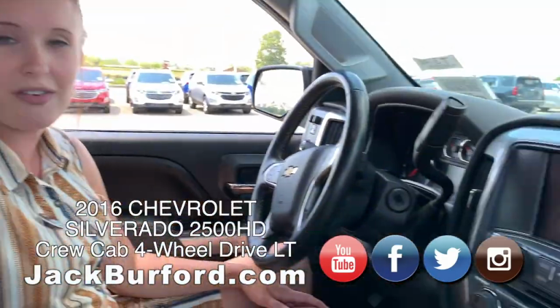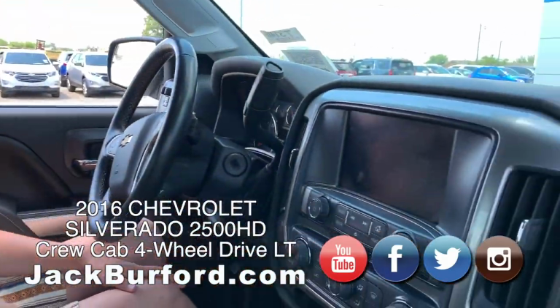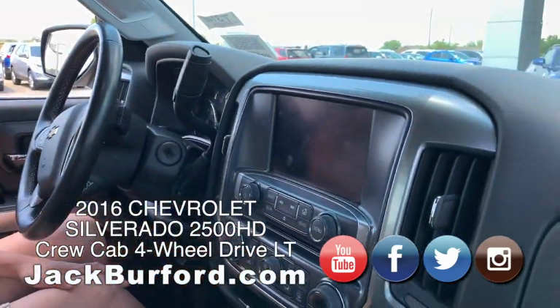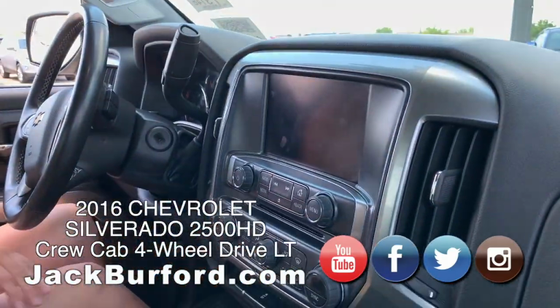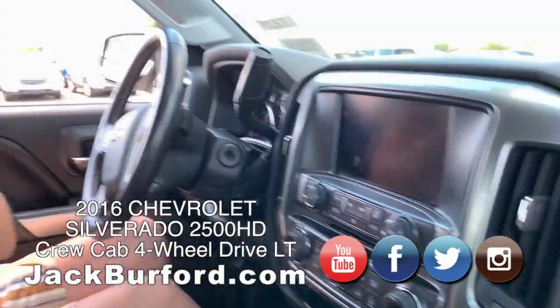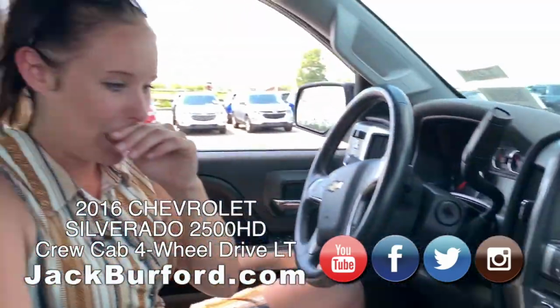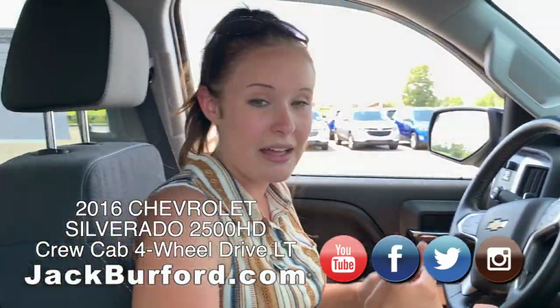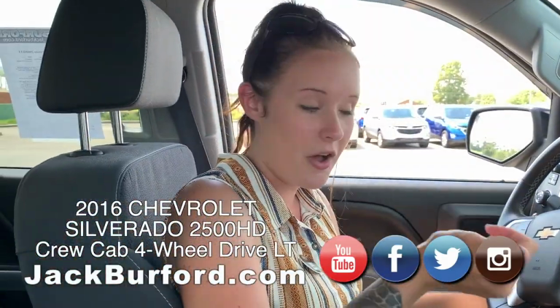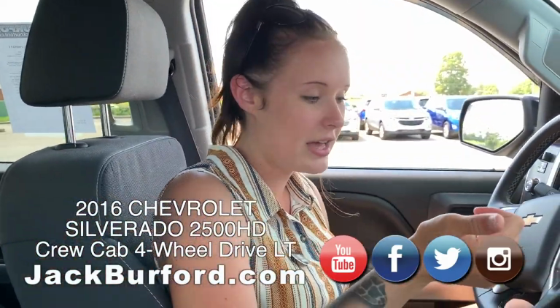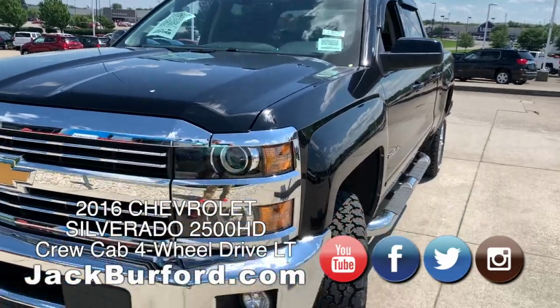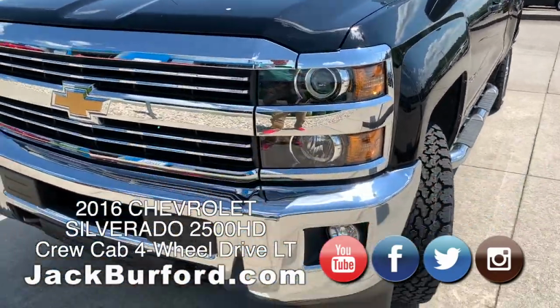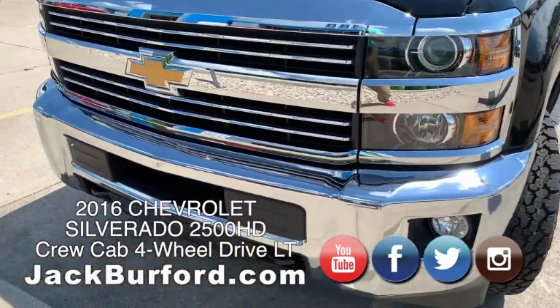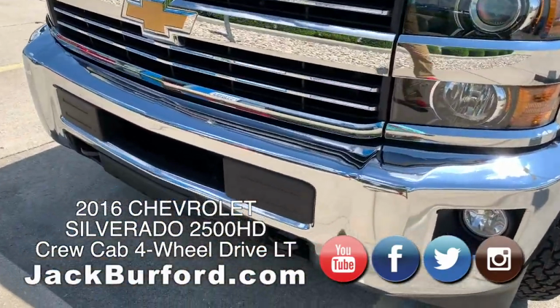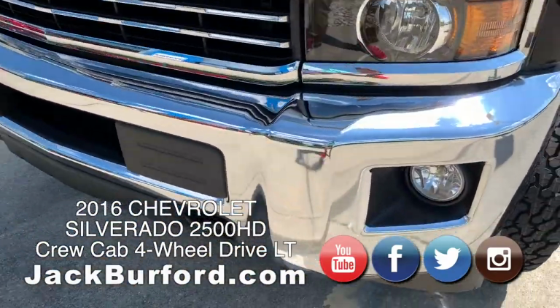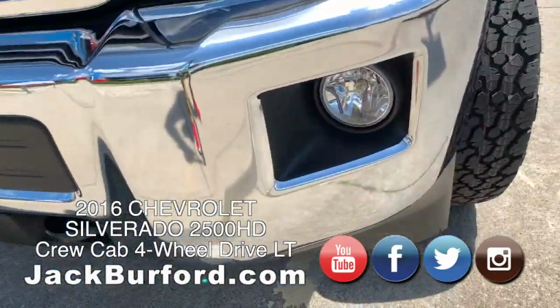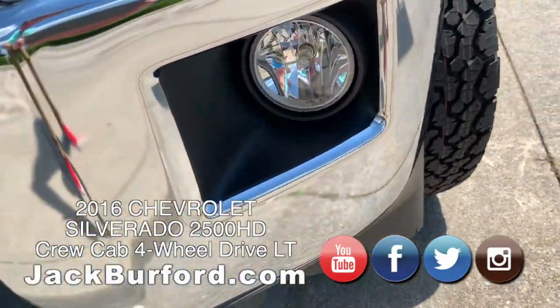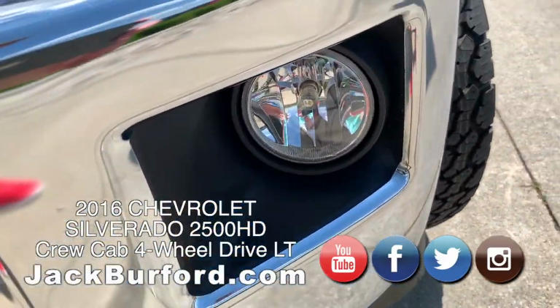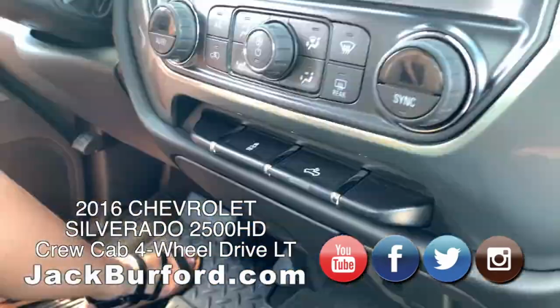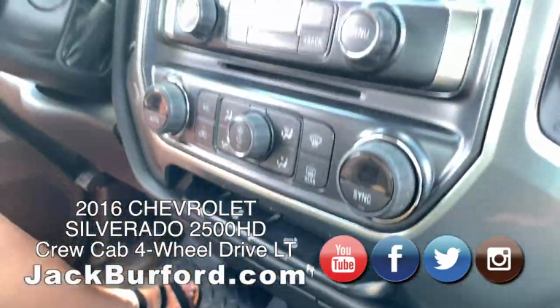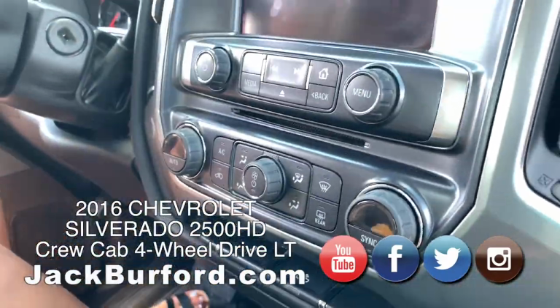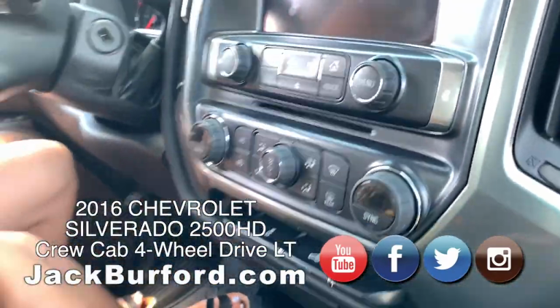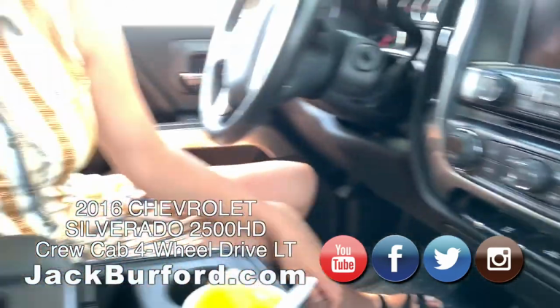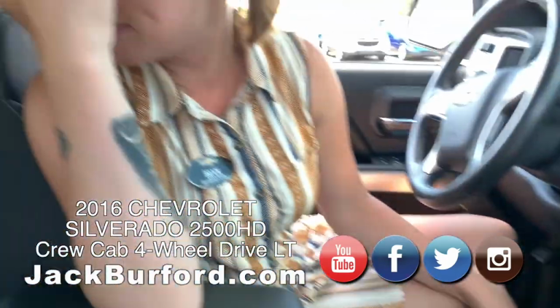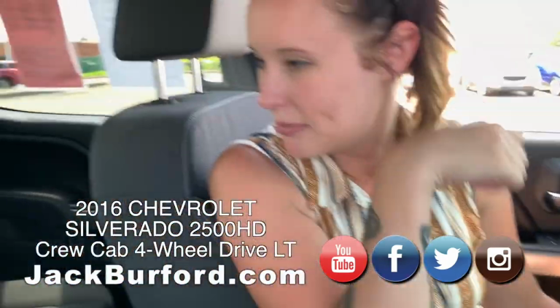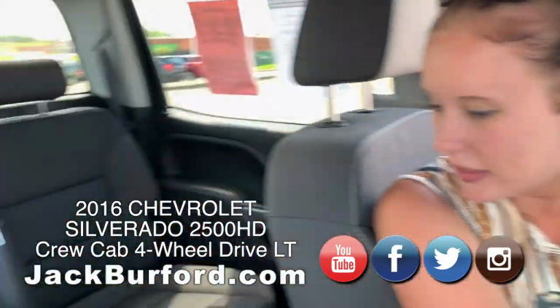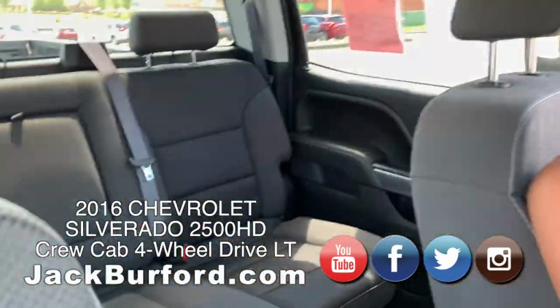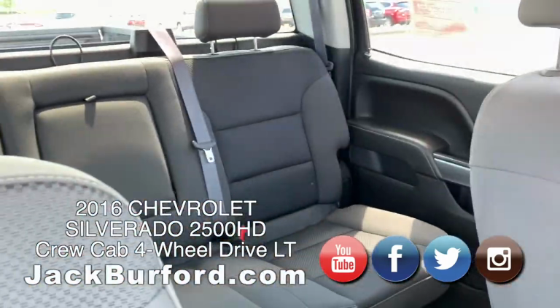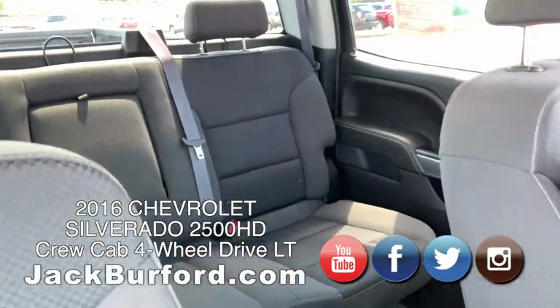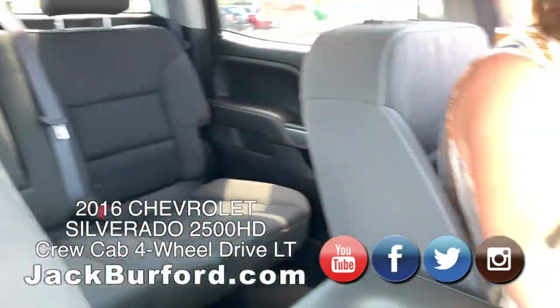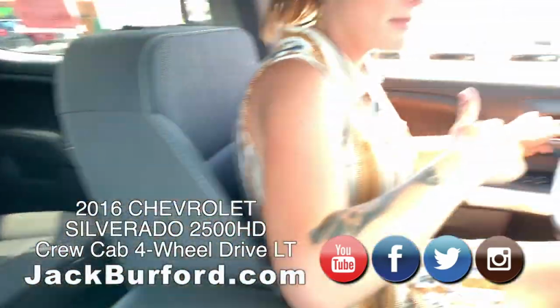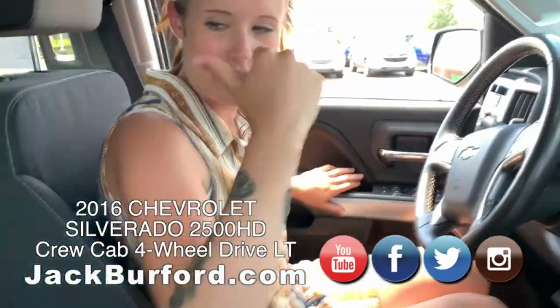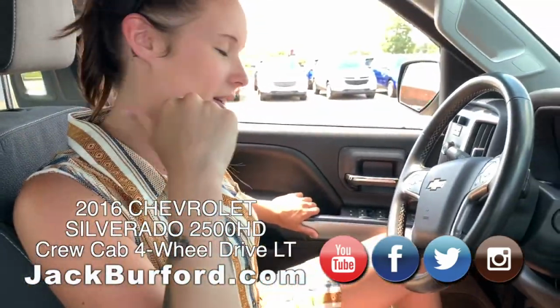It has fog lights, a light in the bed of the truck, dual AC and heat, and the whole back bench seat back here — really nice.